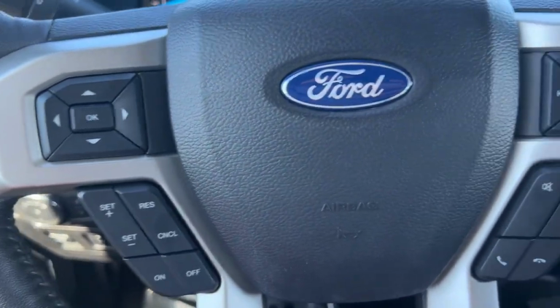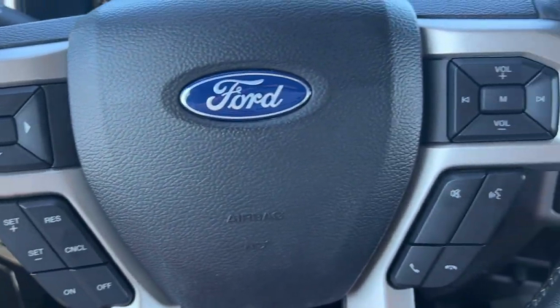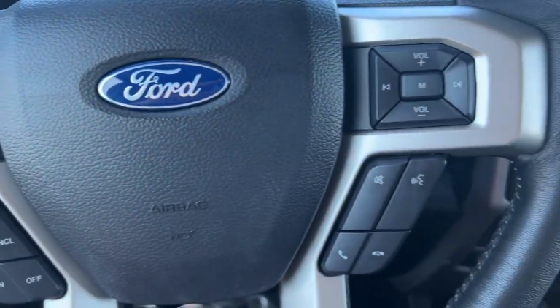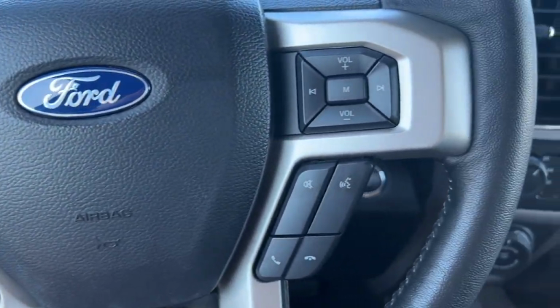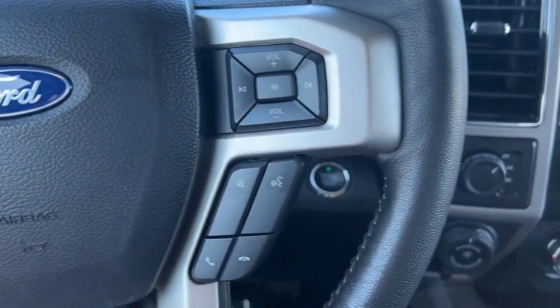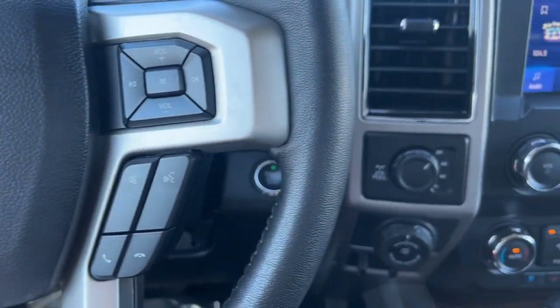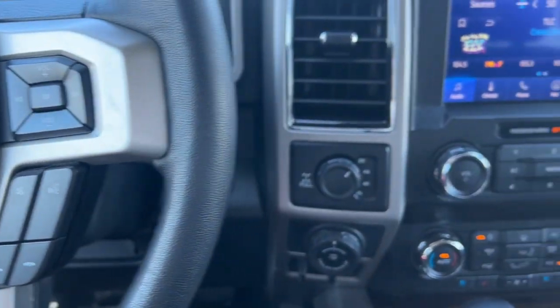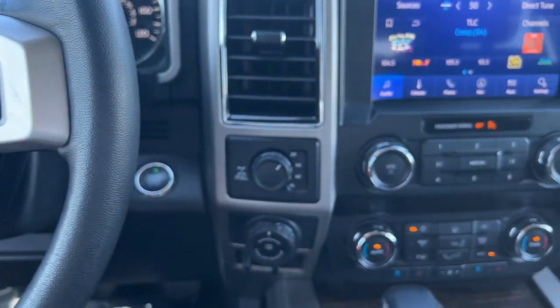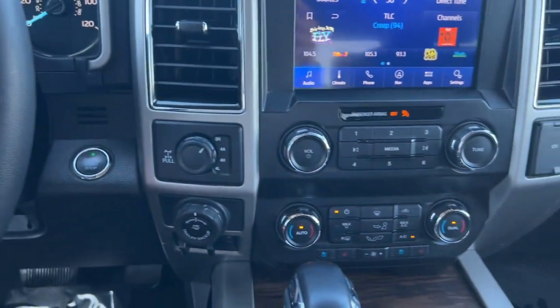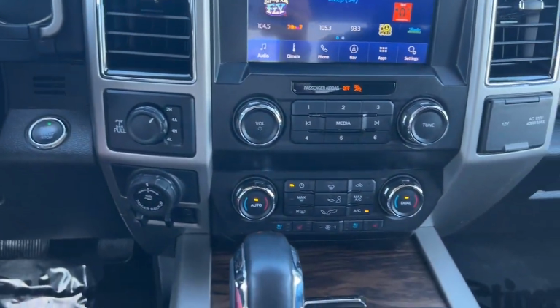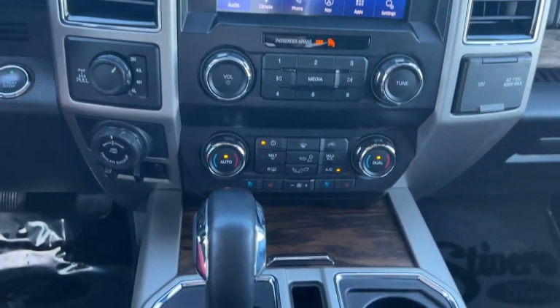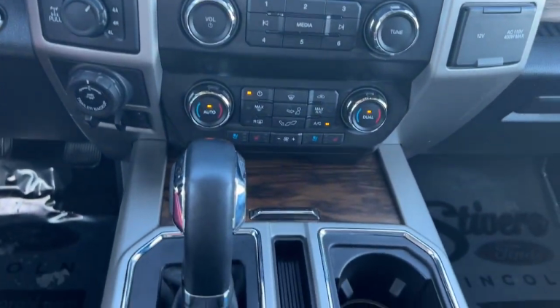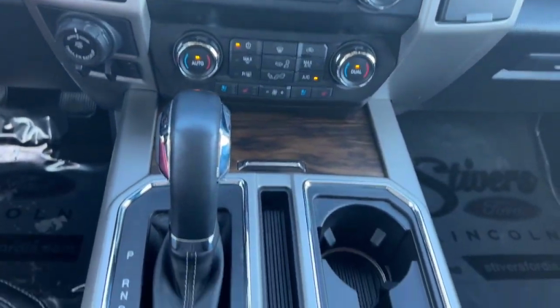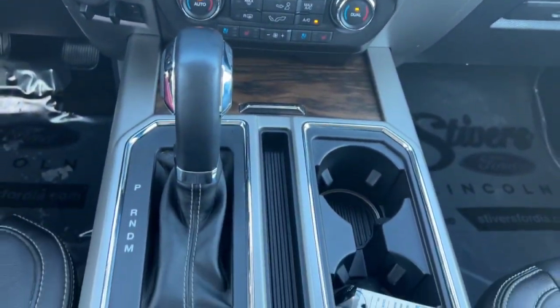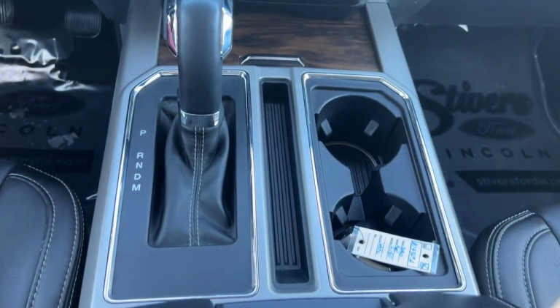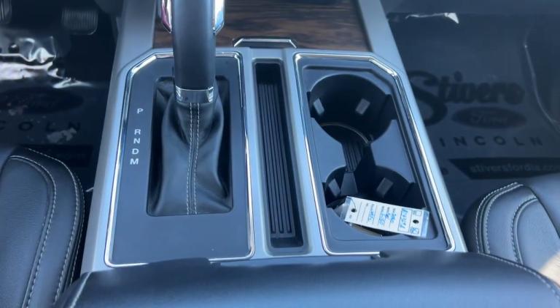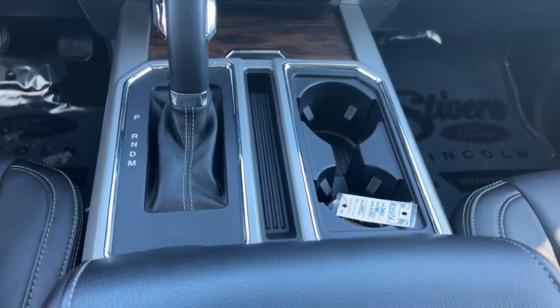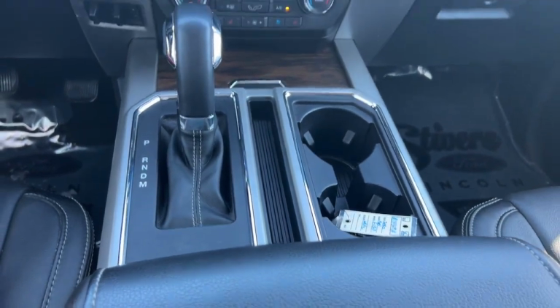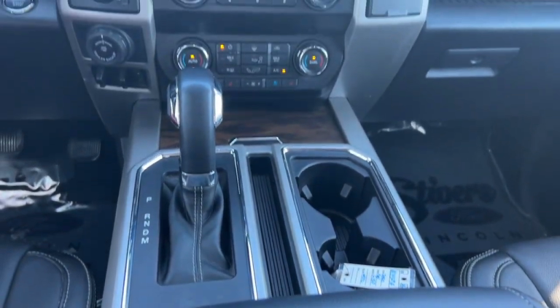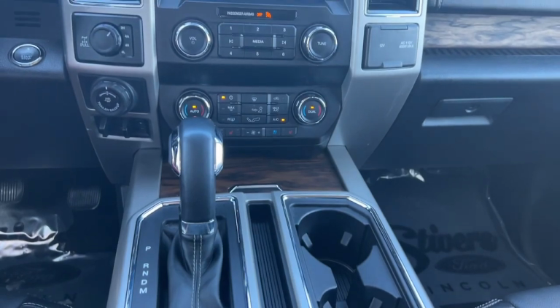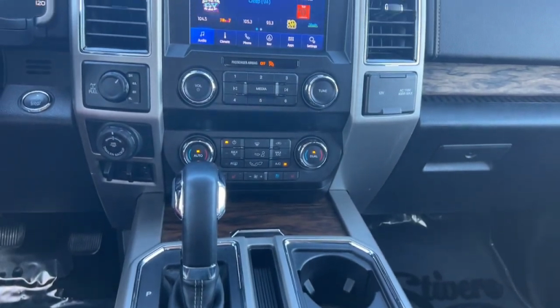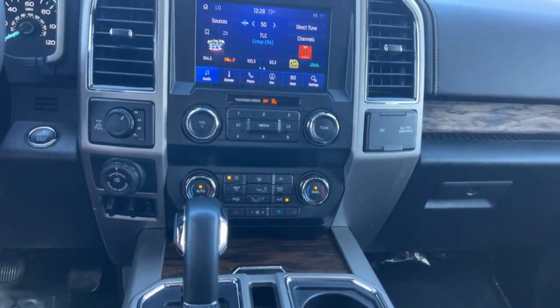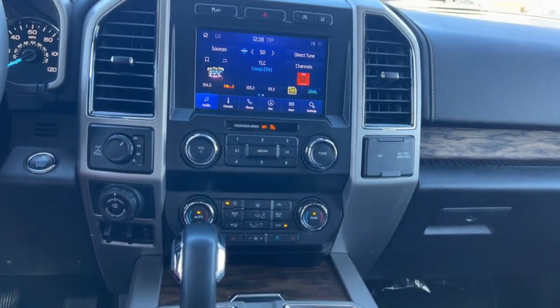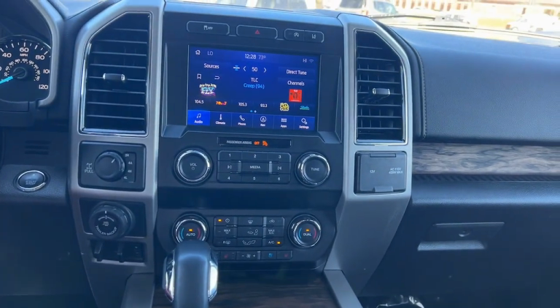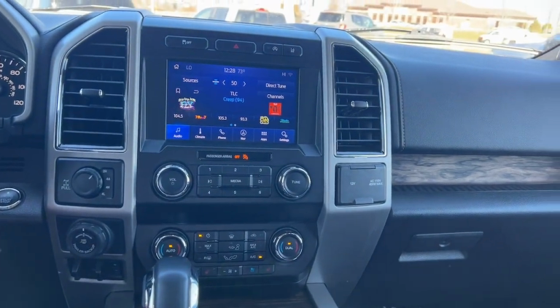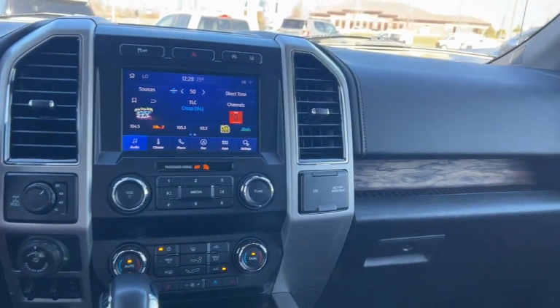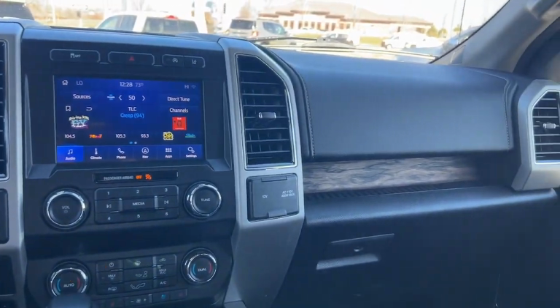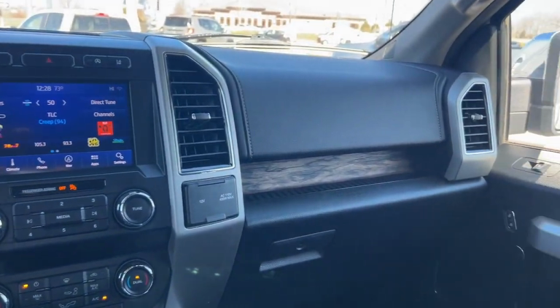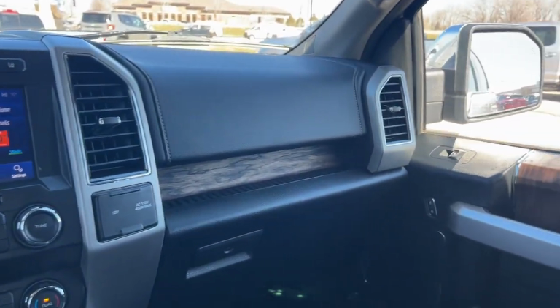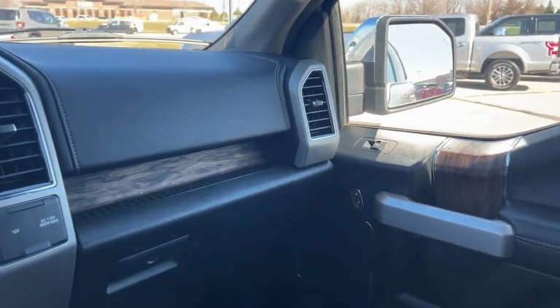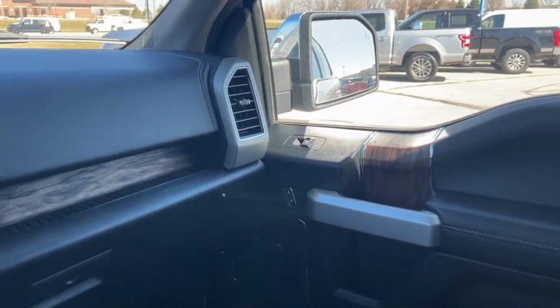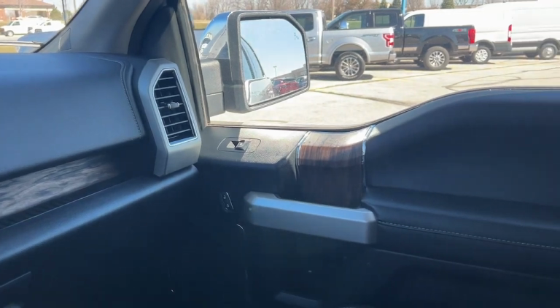Apple CarPlay and/or Android Auto. Navigation system. Keyless entry. Satellite radio. Remote engine start. Chrome wheels. Cooled front seat. Power passenger seat. Heated mirrors. Fog lamps.